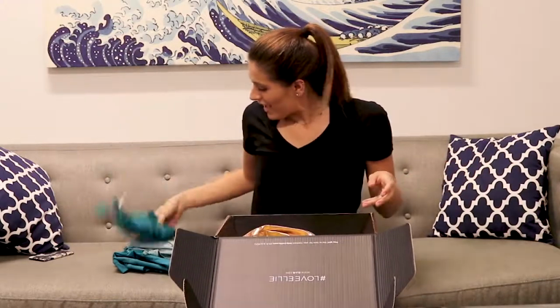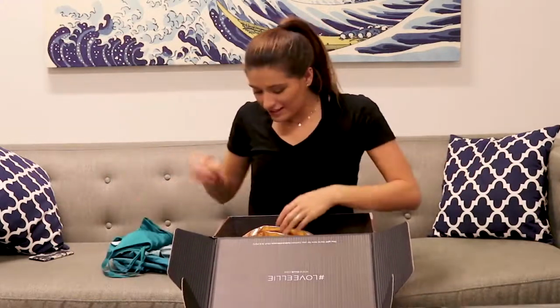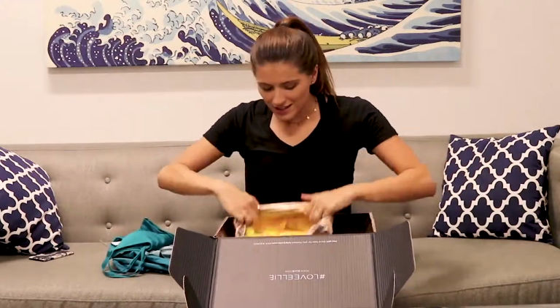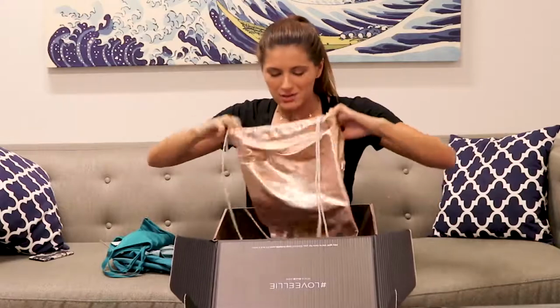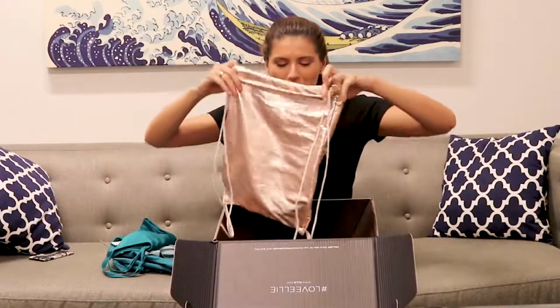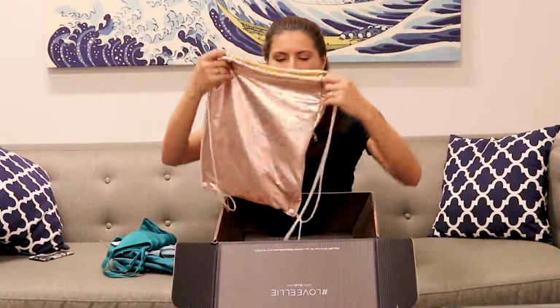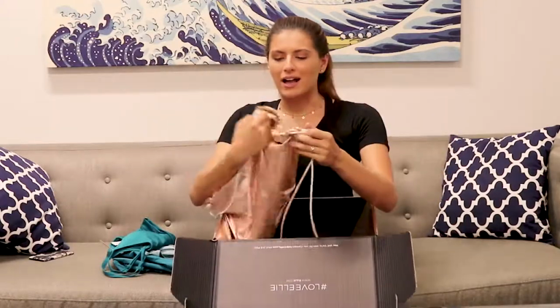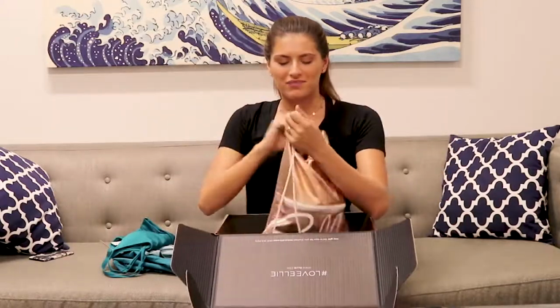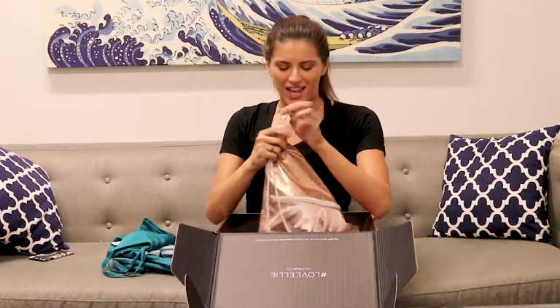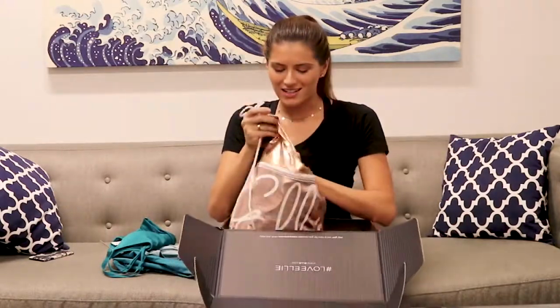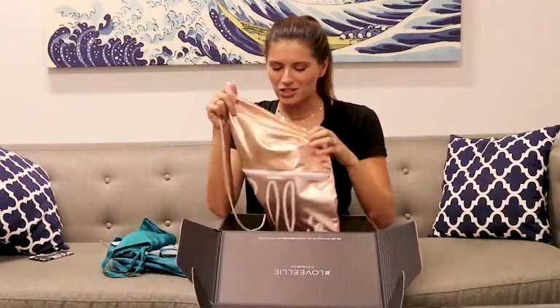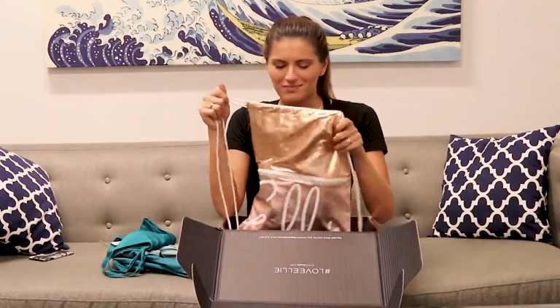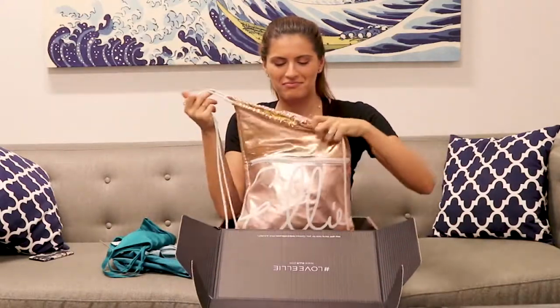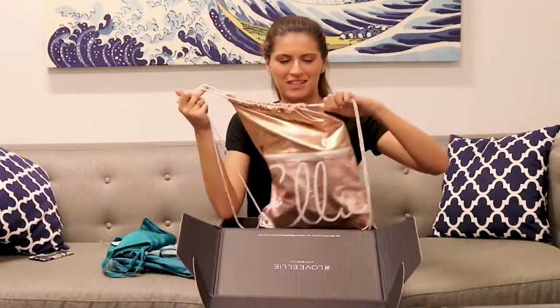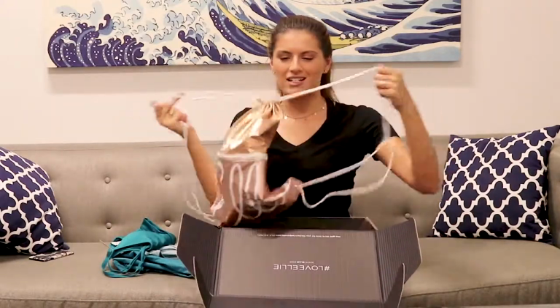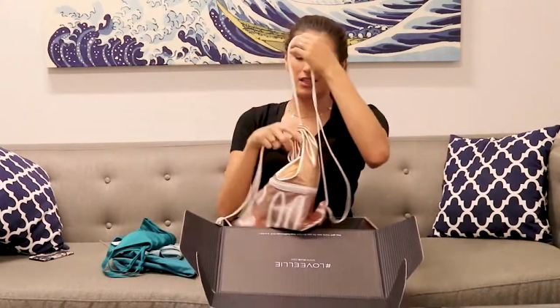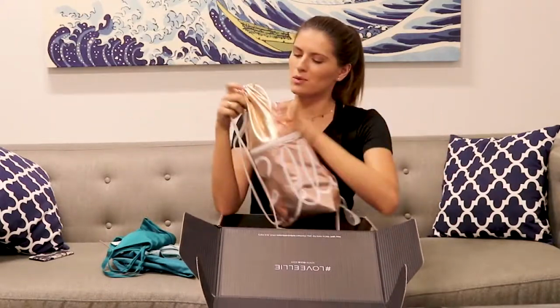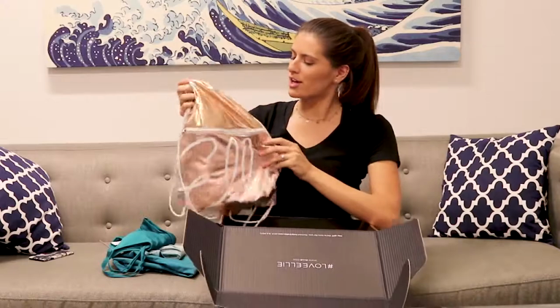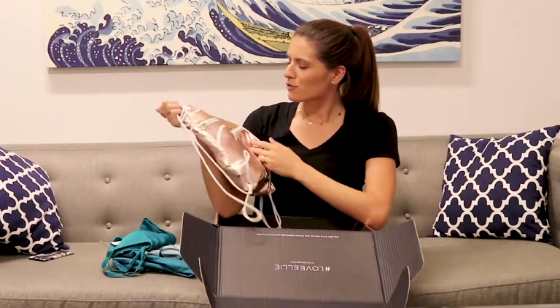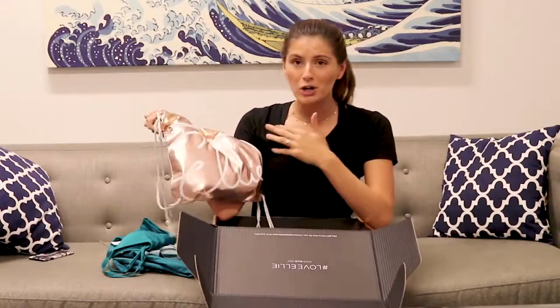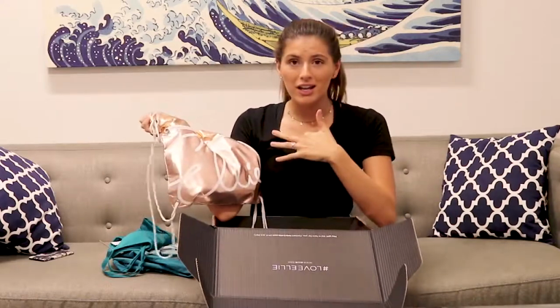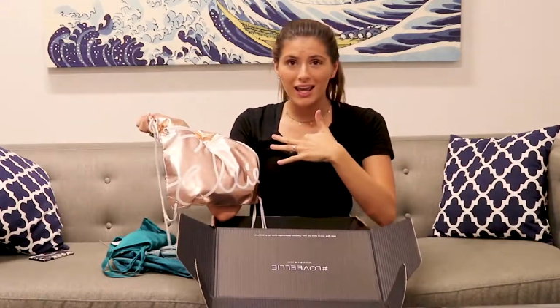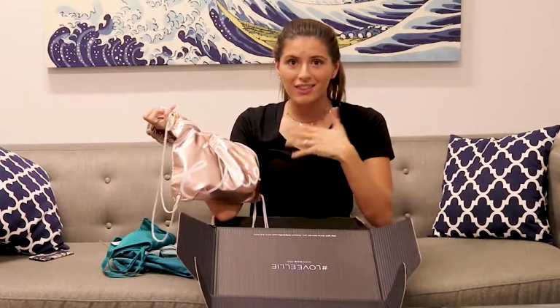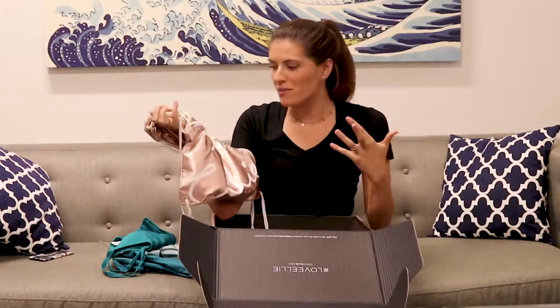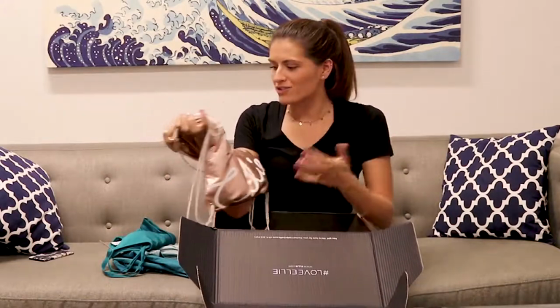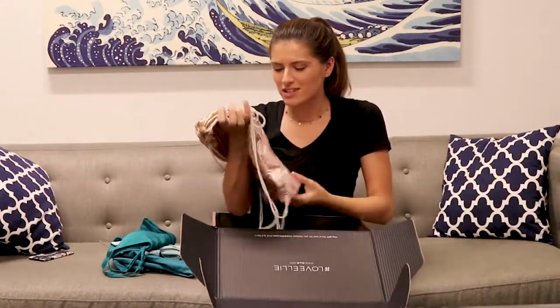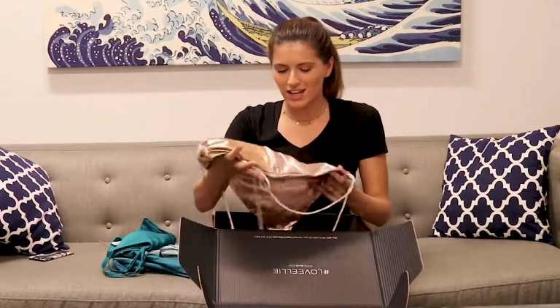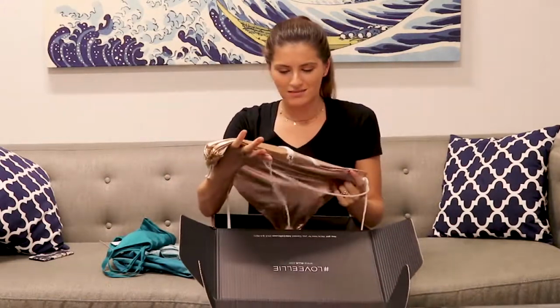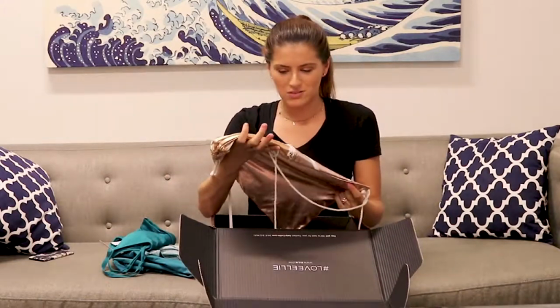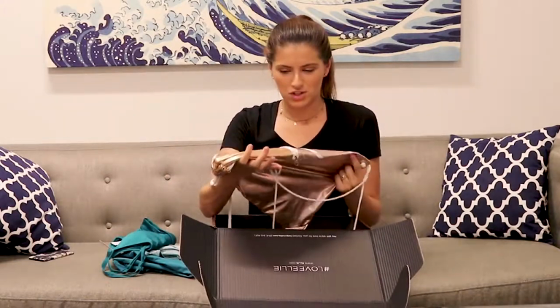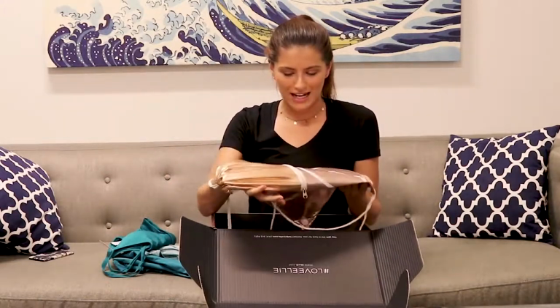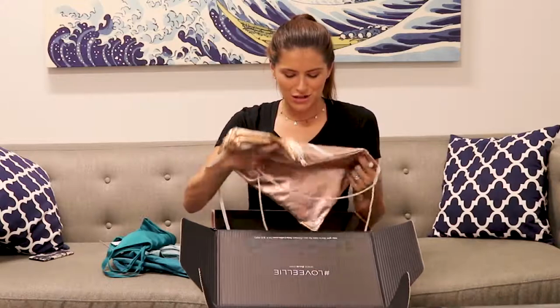And then lastly, they gave me this really cool little bag. I'm really excited to bring this wherever I go — throw my water bottle in it, throw all my gym stuff in it. It's really shiny and cute.